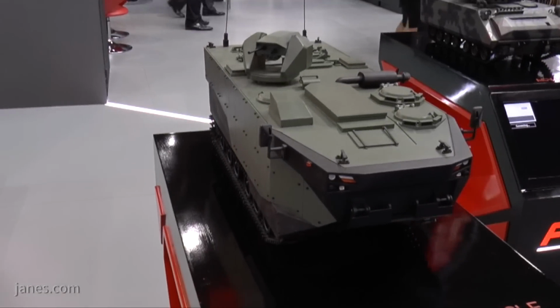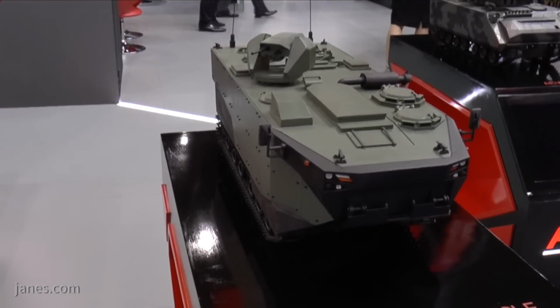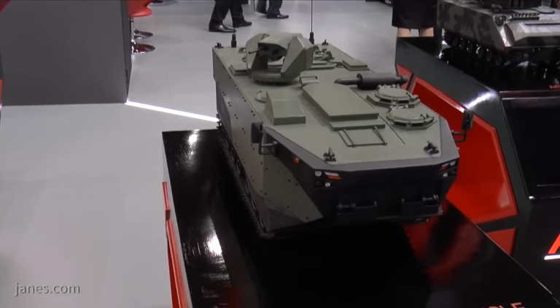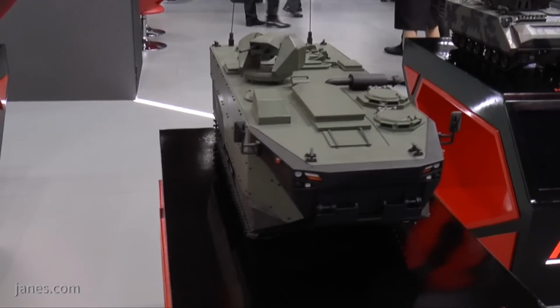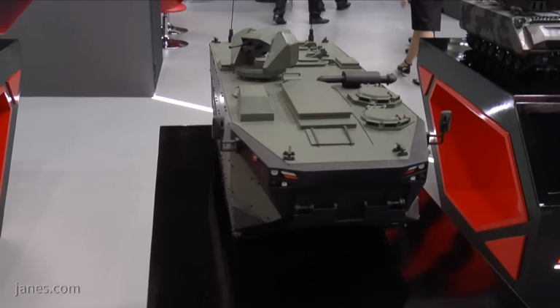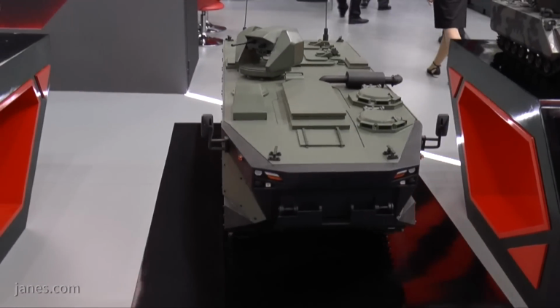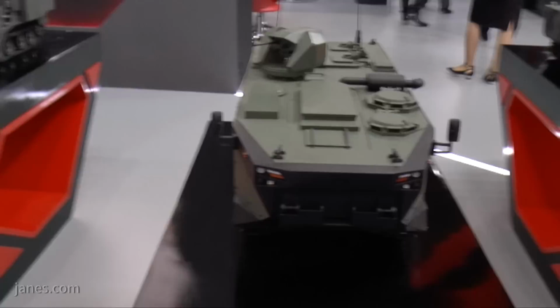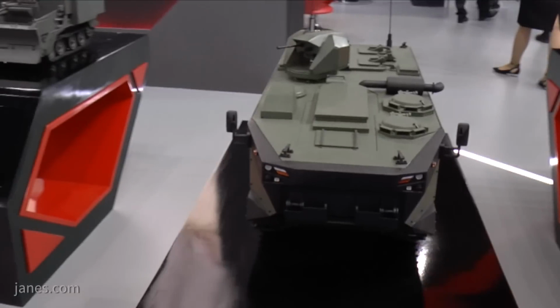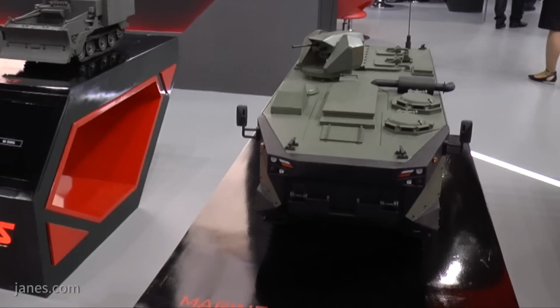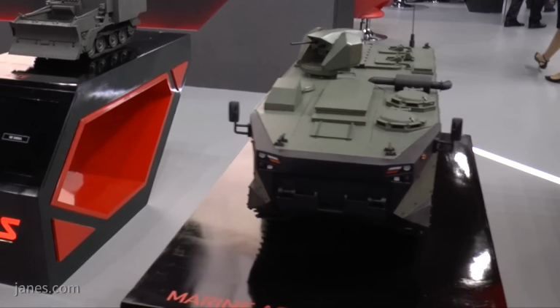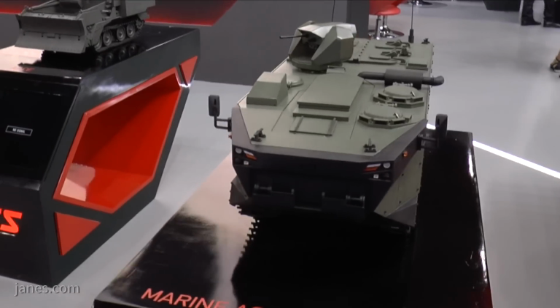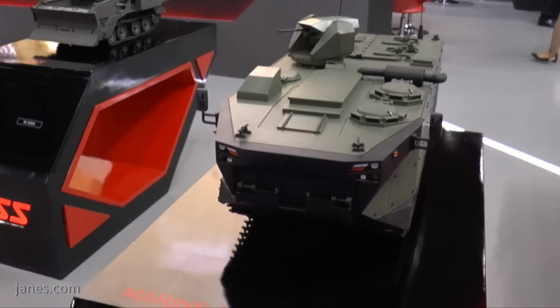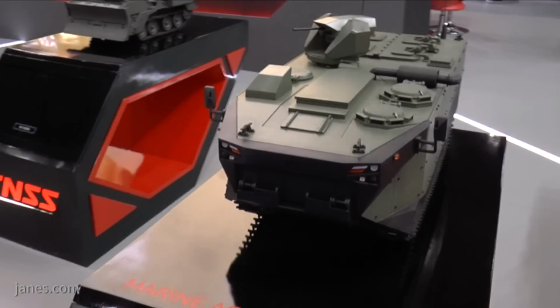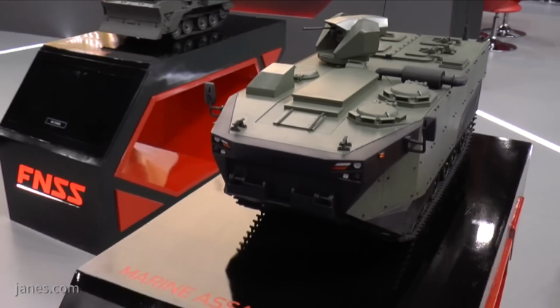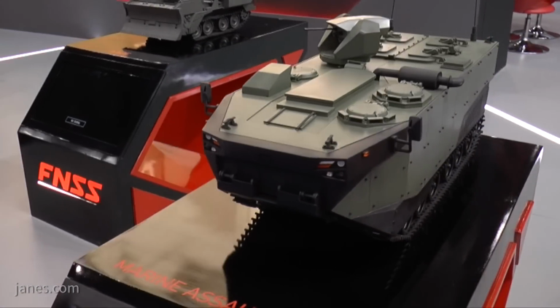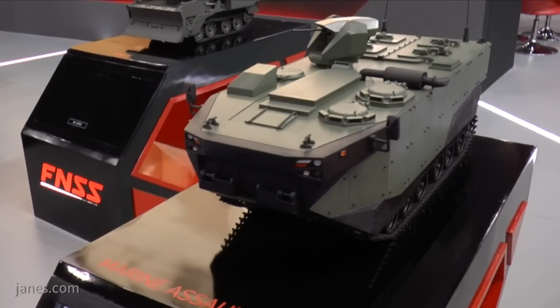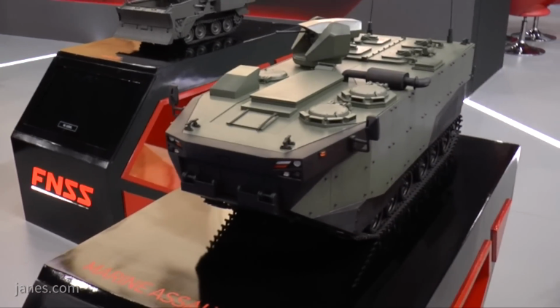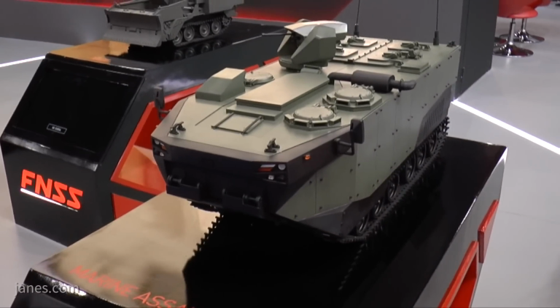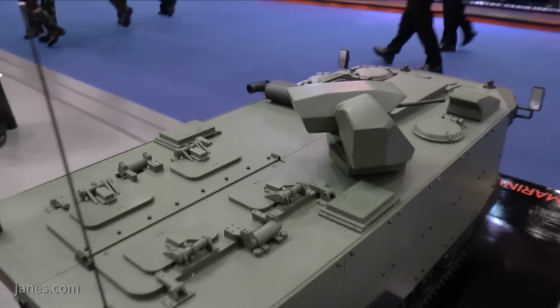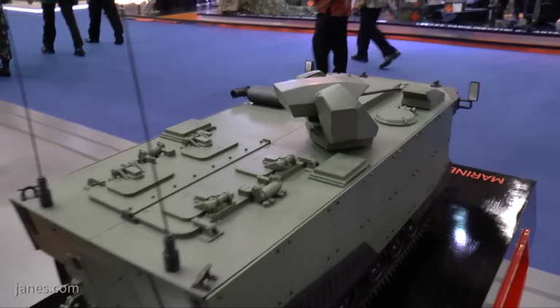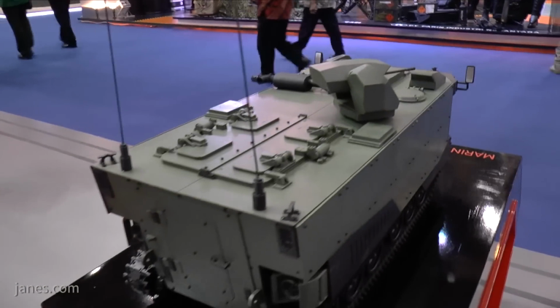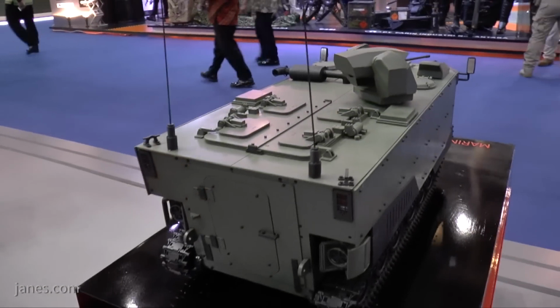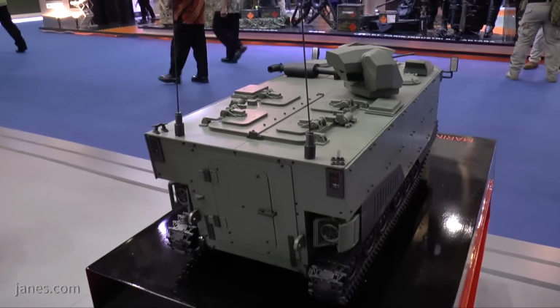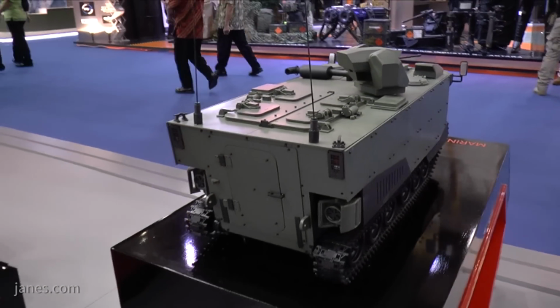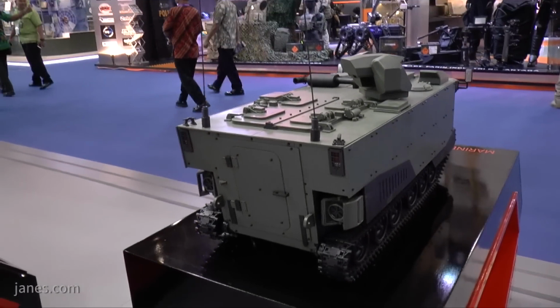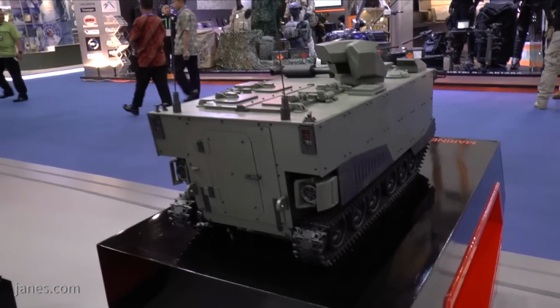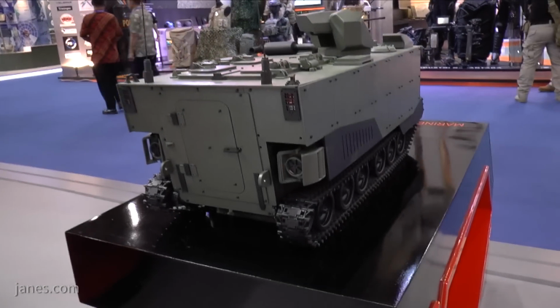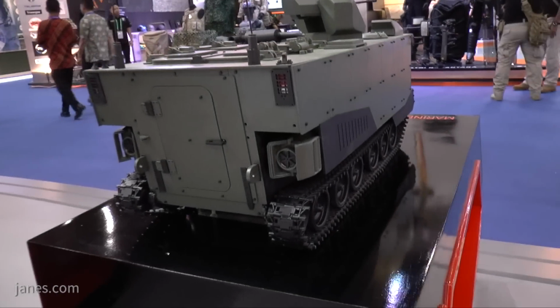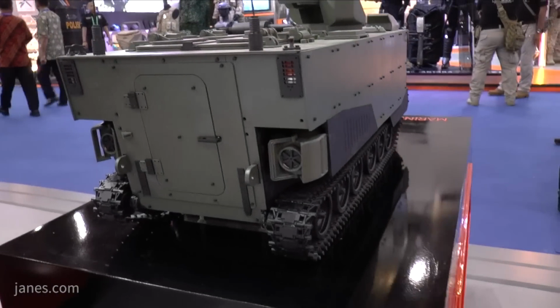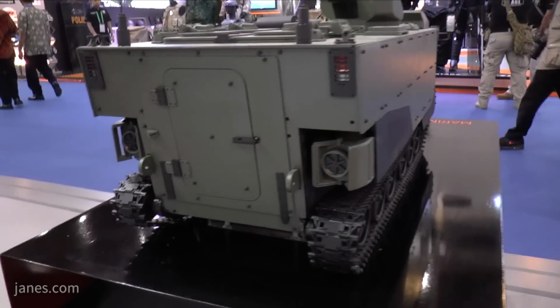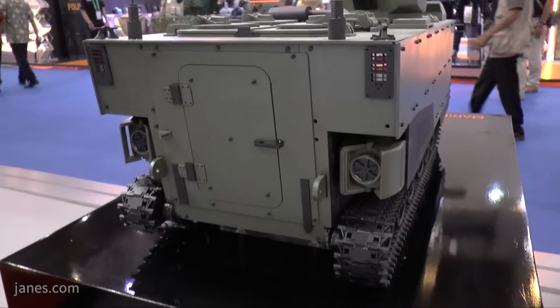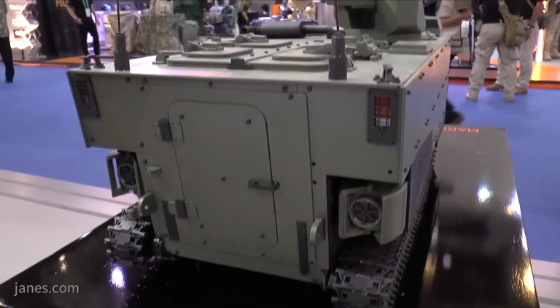It is powered by a diesel engine coupled to an automatic transmission, and will have a maximum road speed of up to 70 kilometers an hour. Water speed with the two water jets, mounted one either side of the rear, will be seven knots.